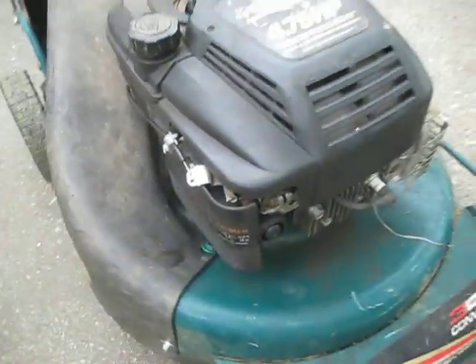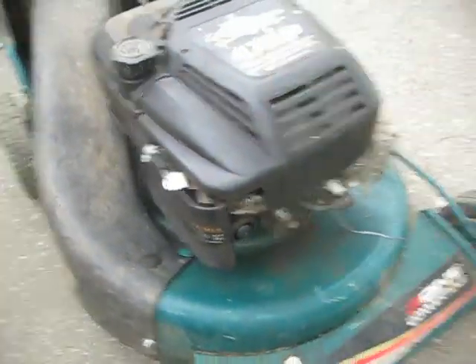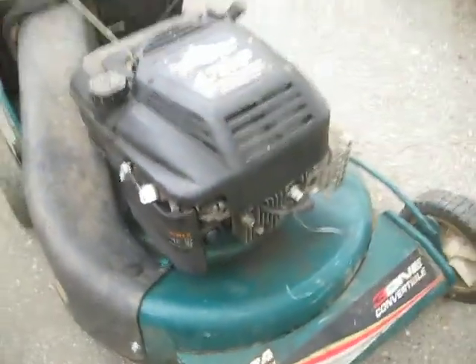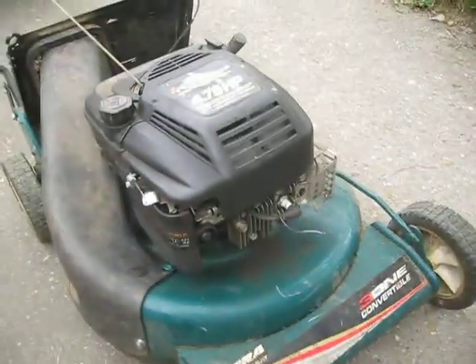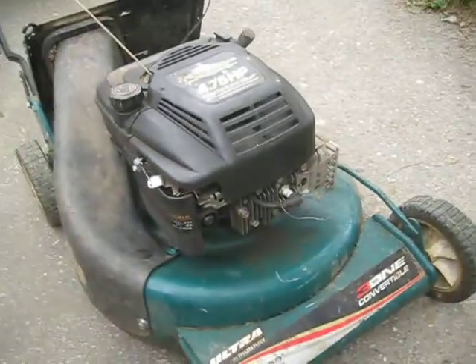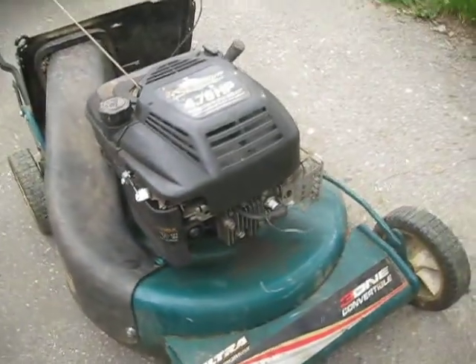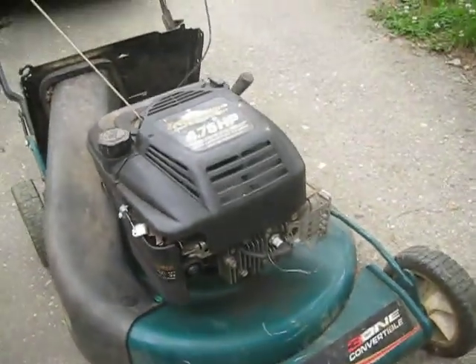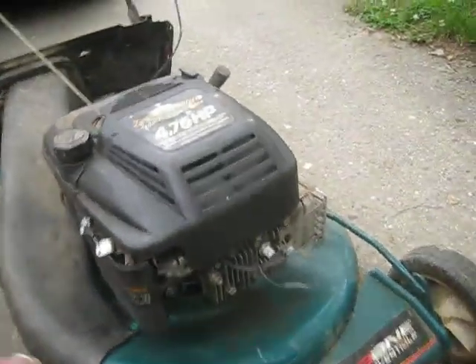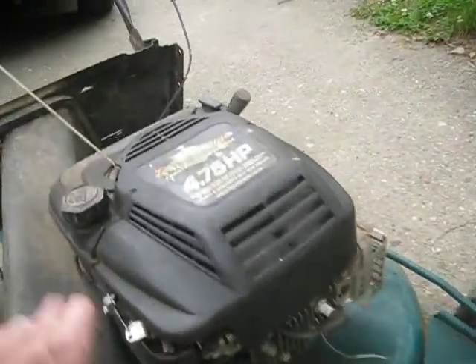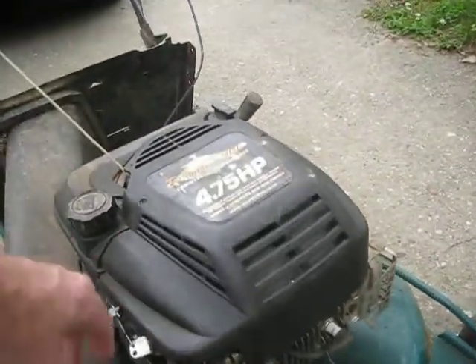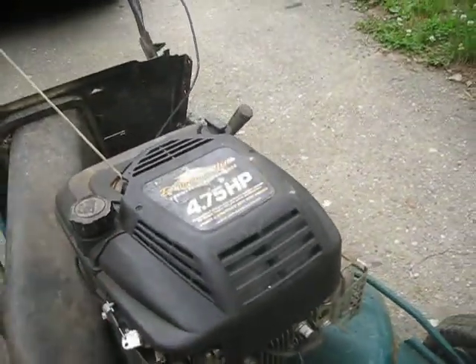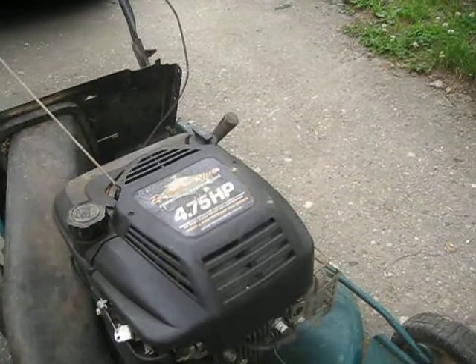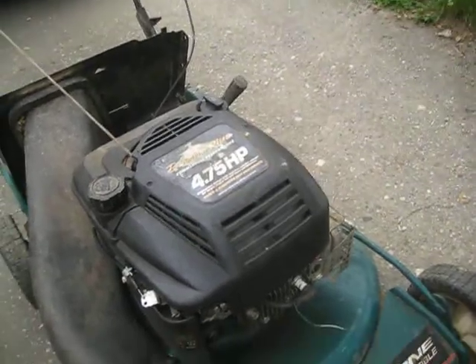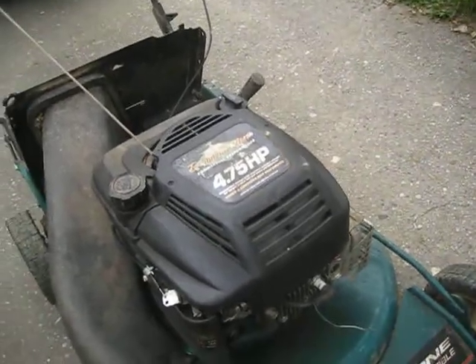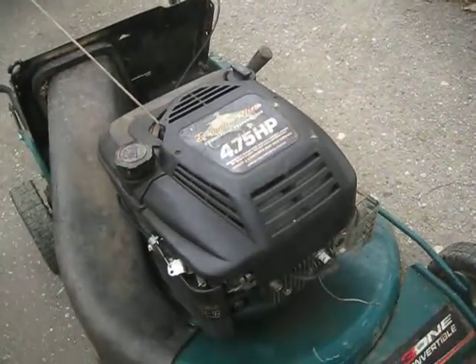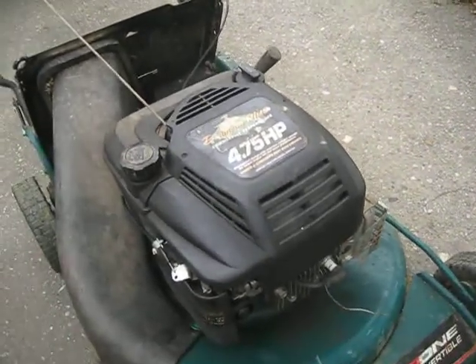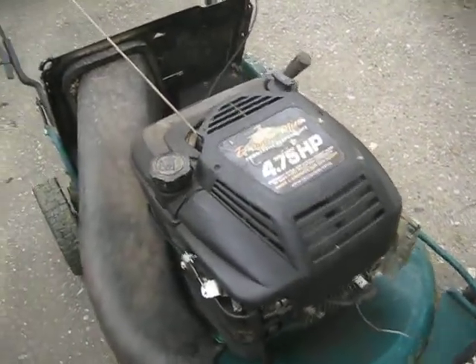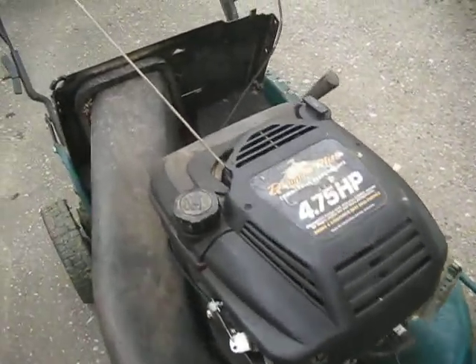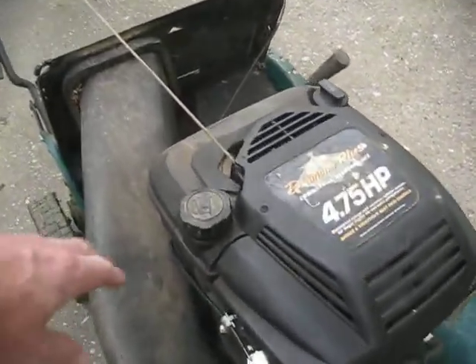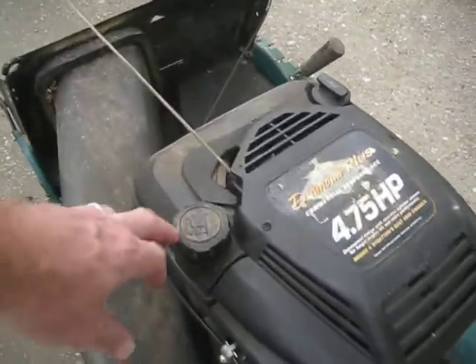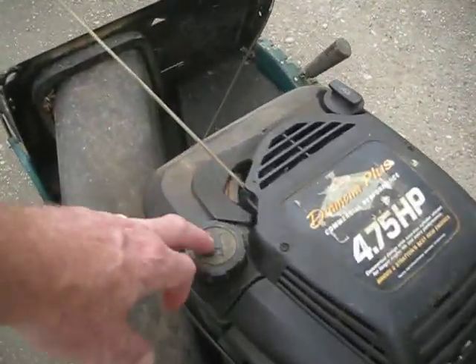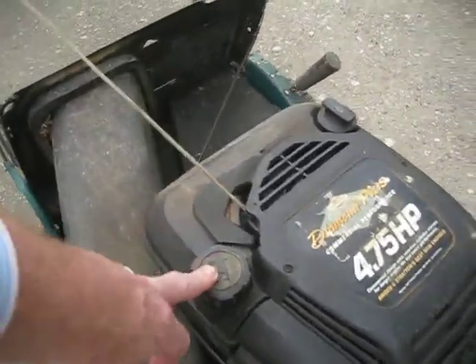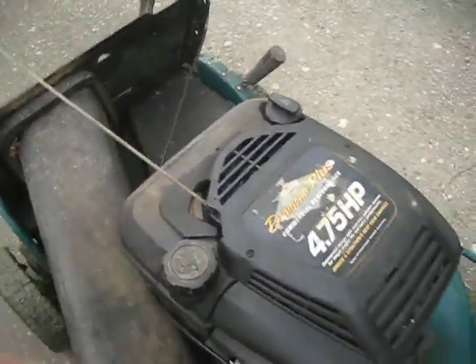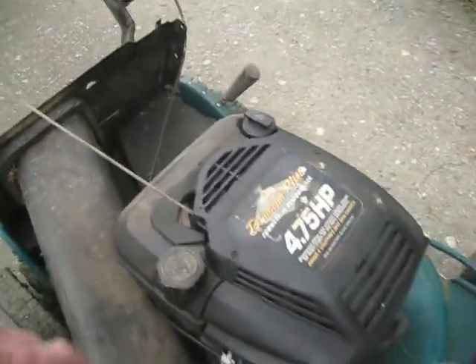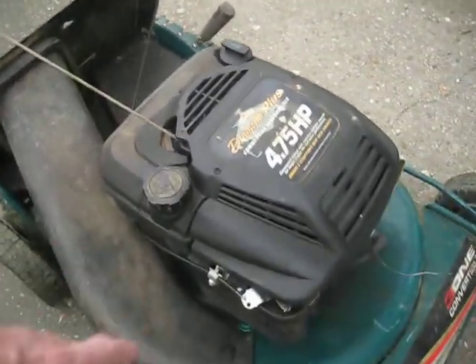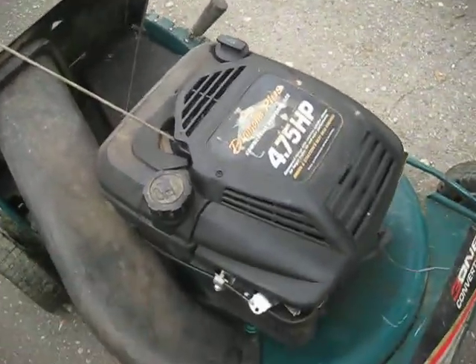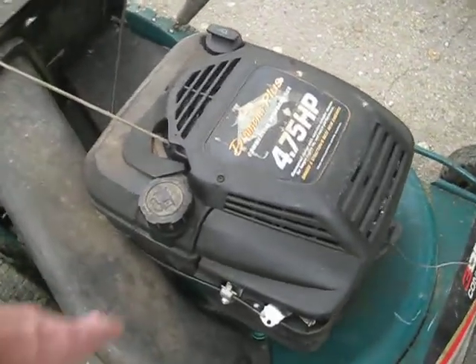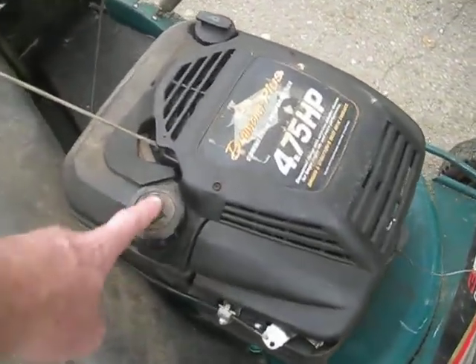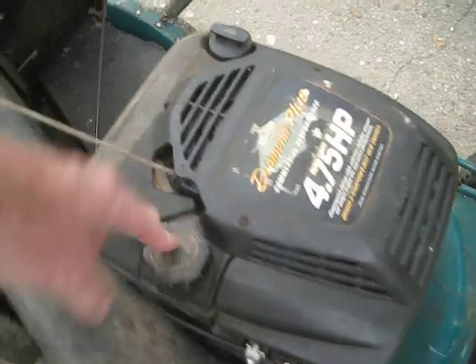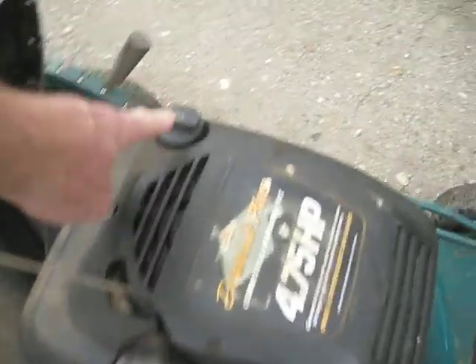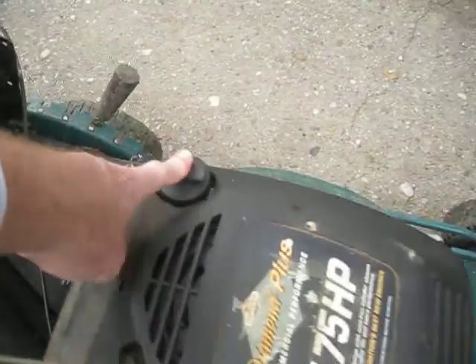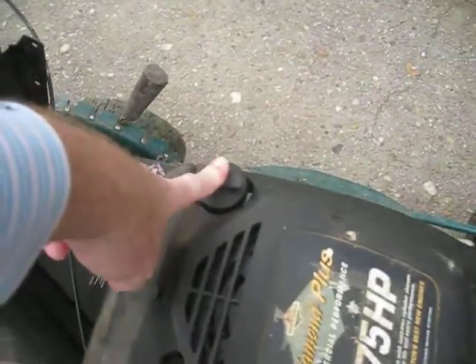The only other things to know about this mower are it is gas. It's not a two-stroke — it's a four-stroke, so there's gas and oil separate.